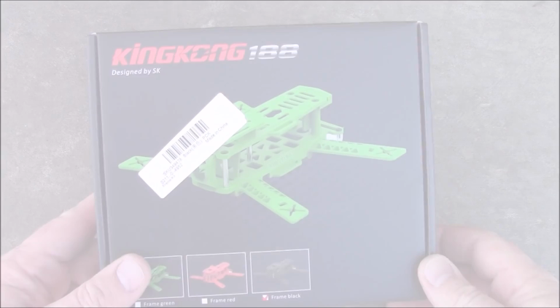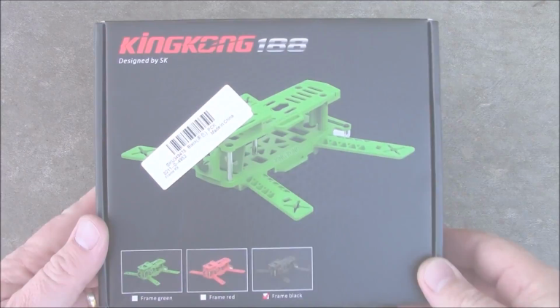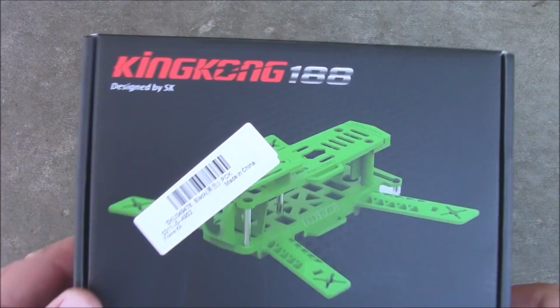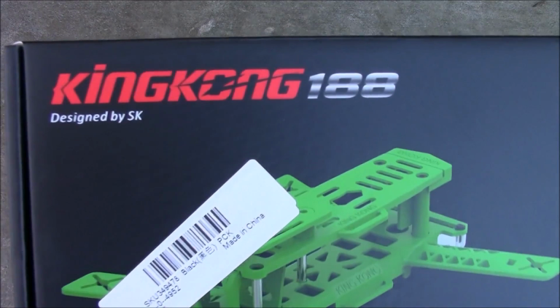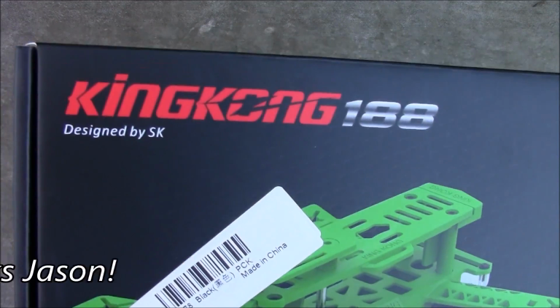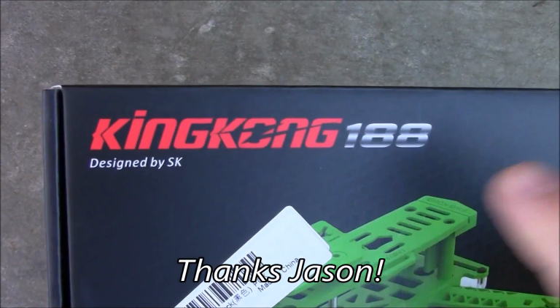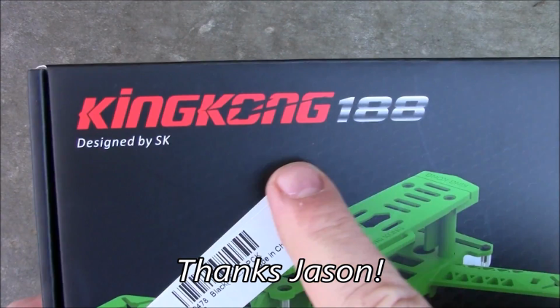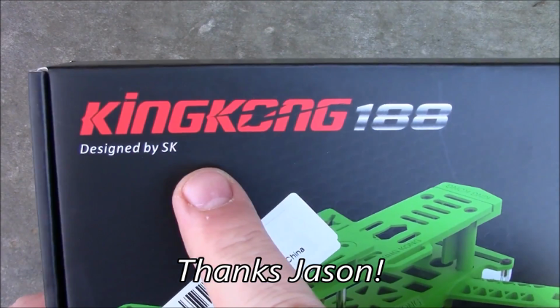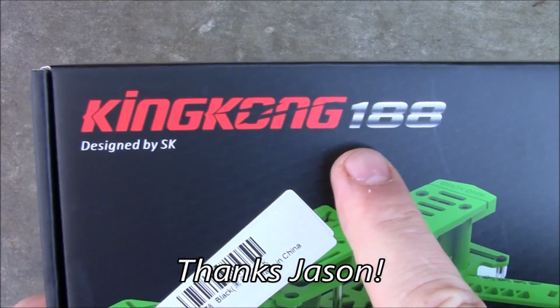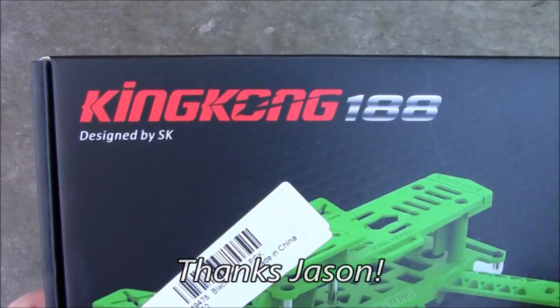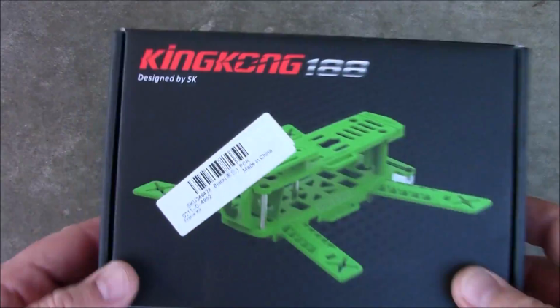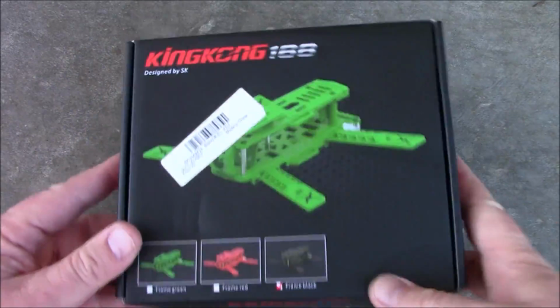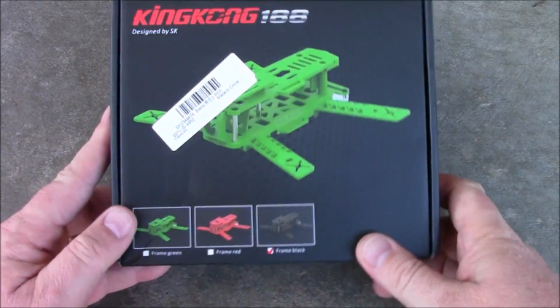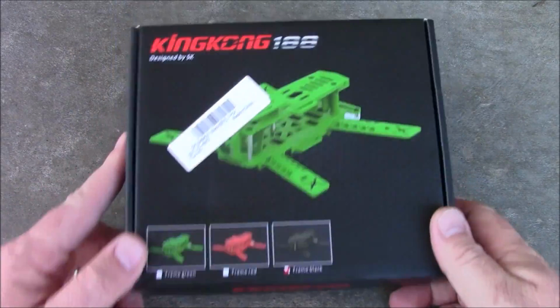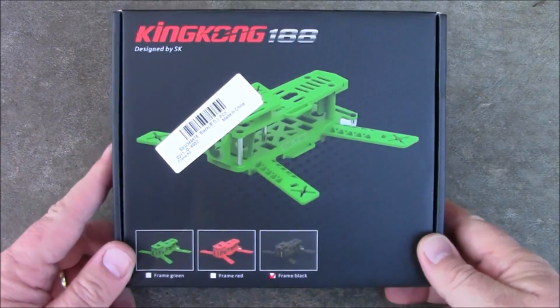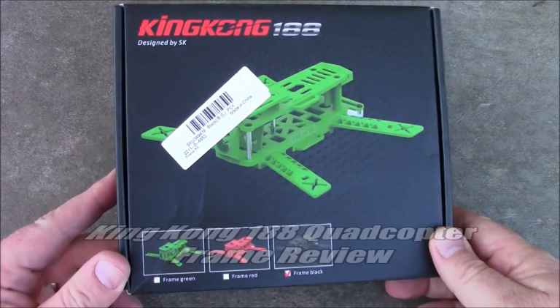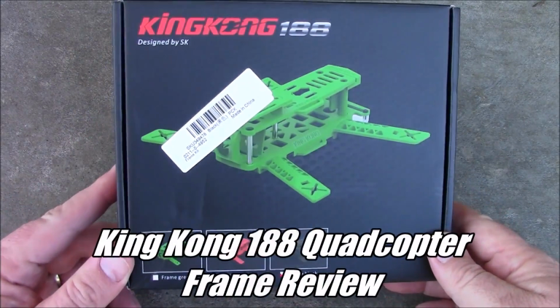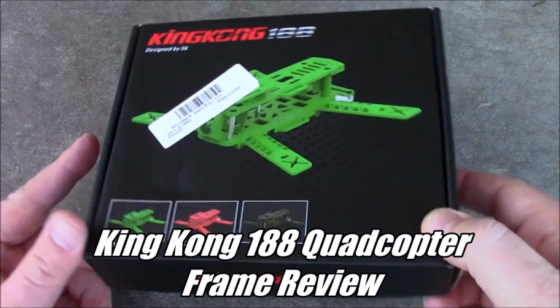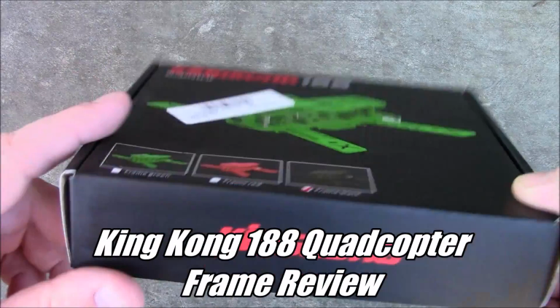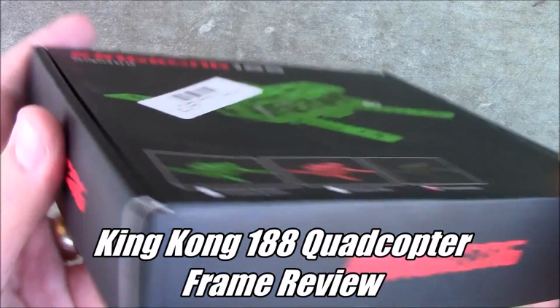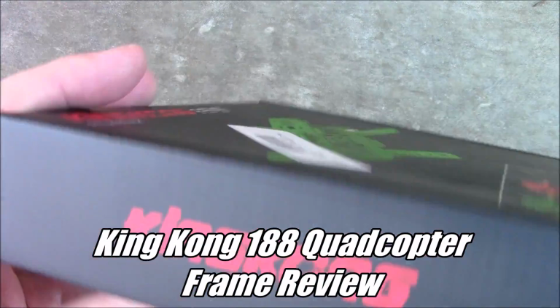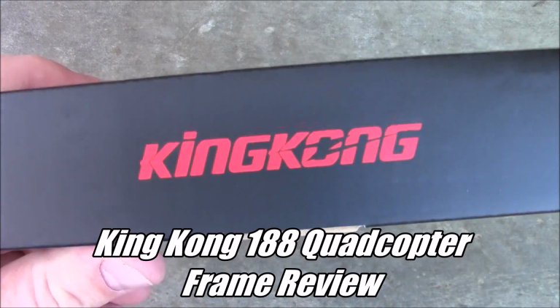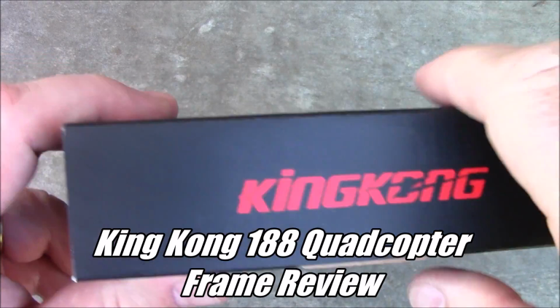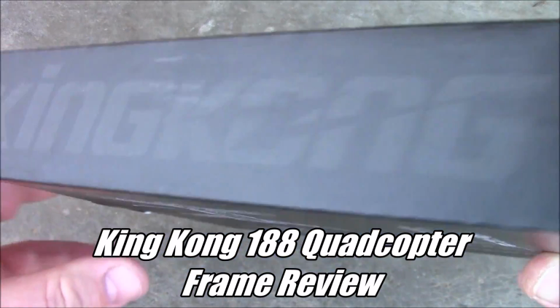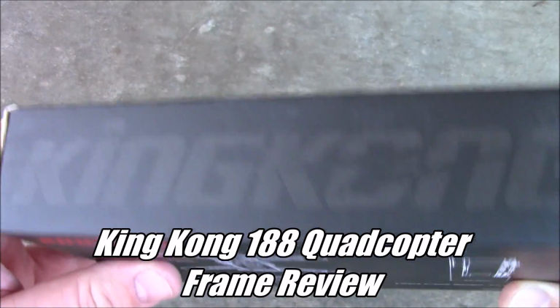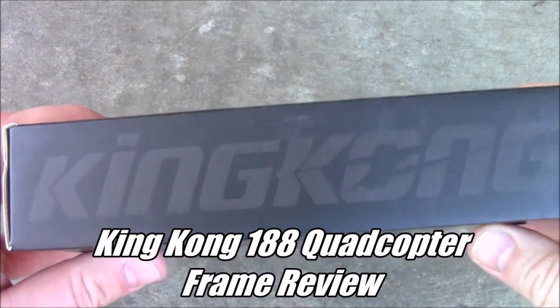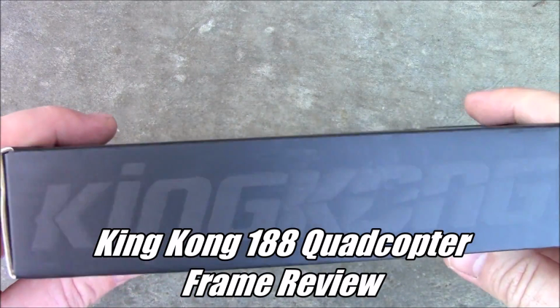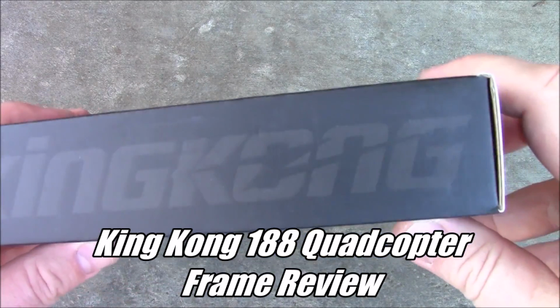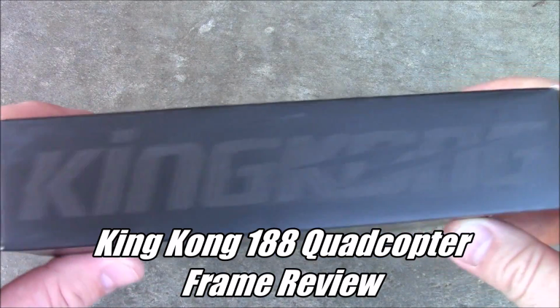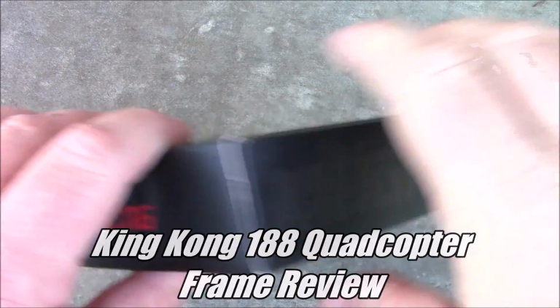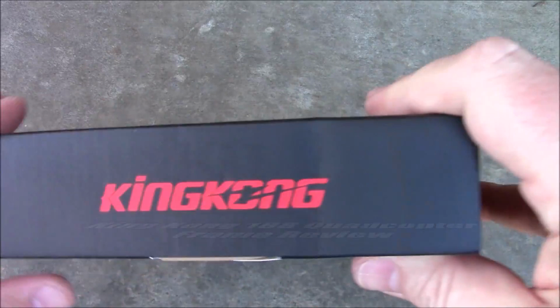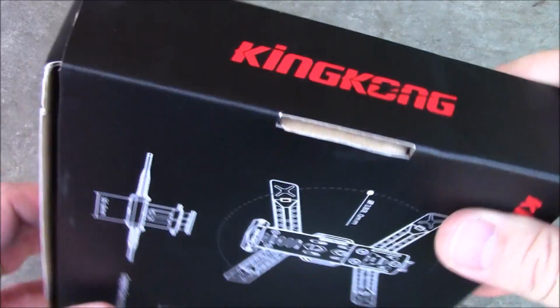Because of one of my Facebook friends Jason Trumpled, I bought this King Kong 188 quadcopter frame. Now this is not a standard carbon fiber frame, but it's mostly injected plastic, which means it wasn't printed — it was just made this way.